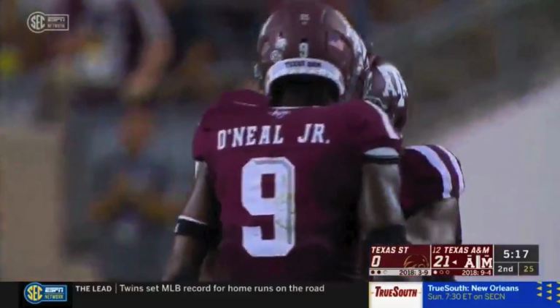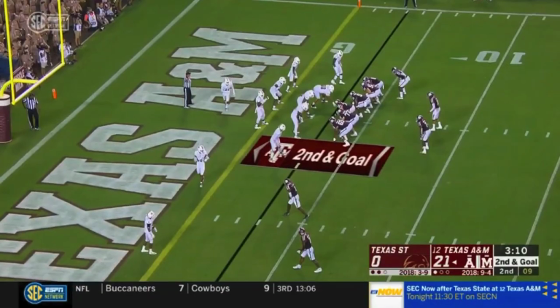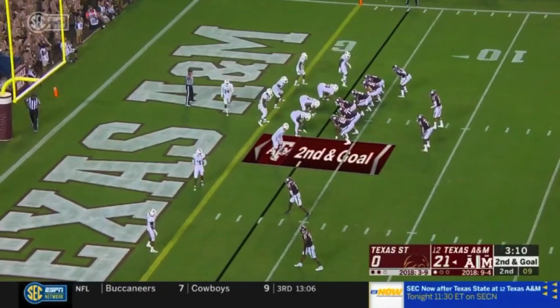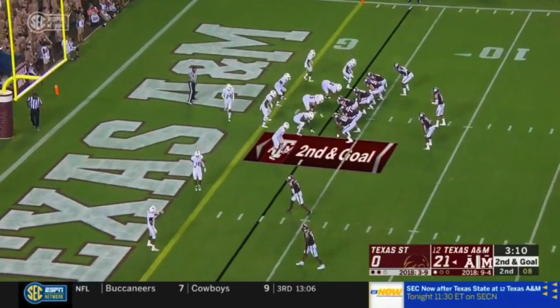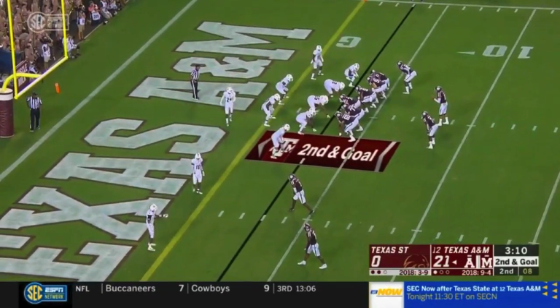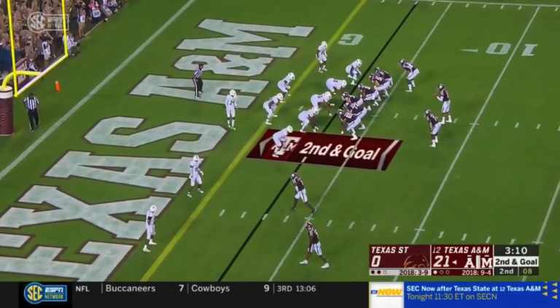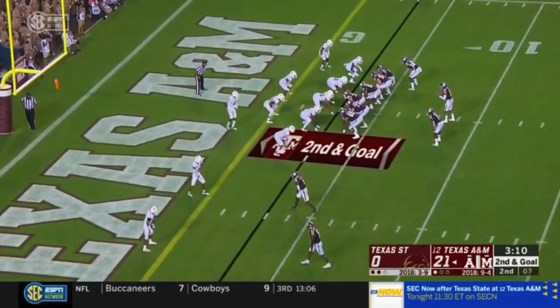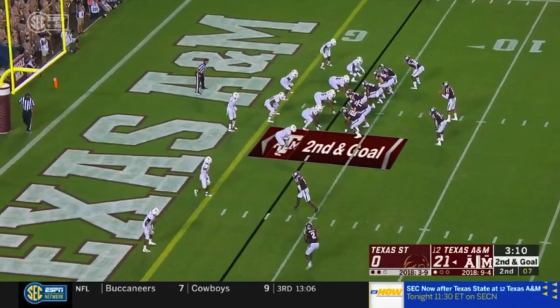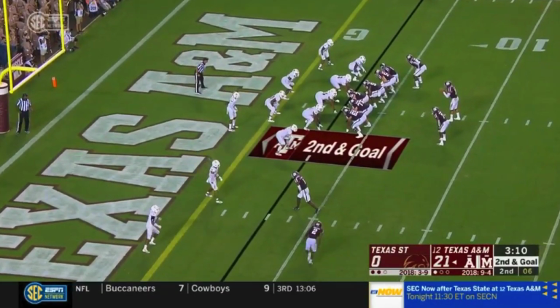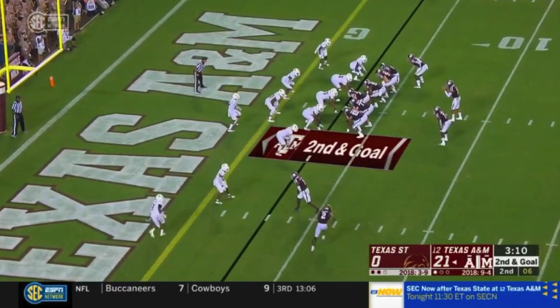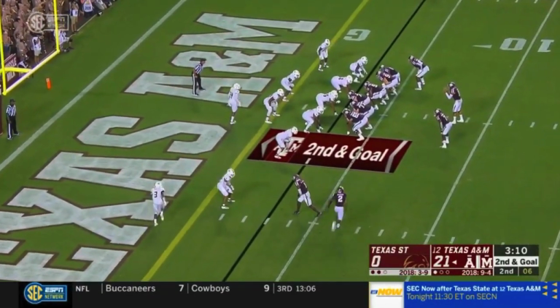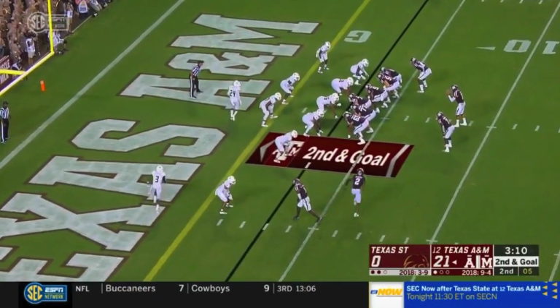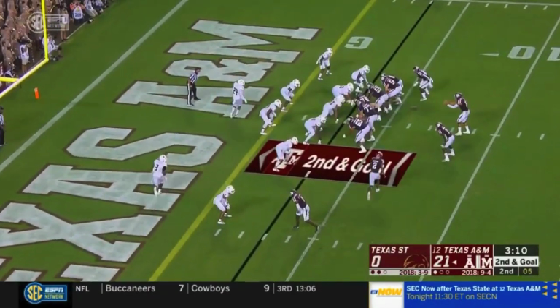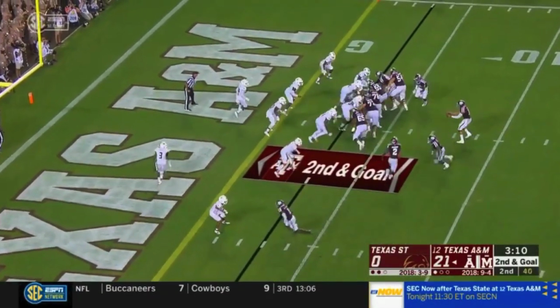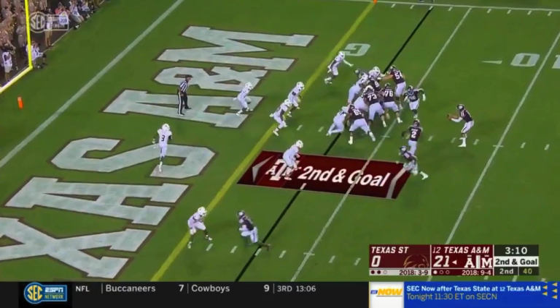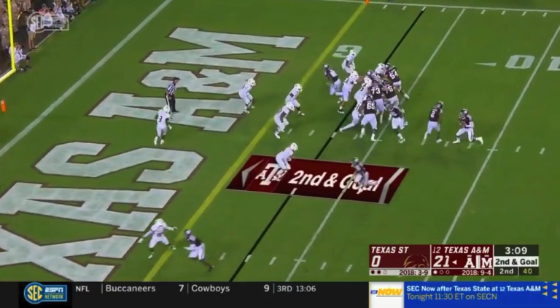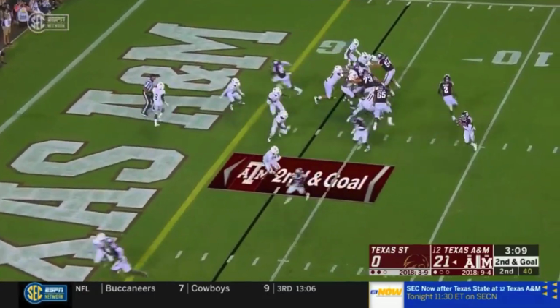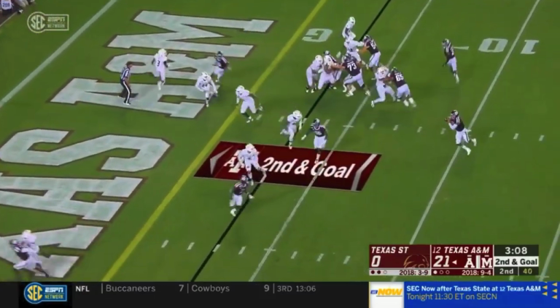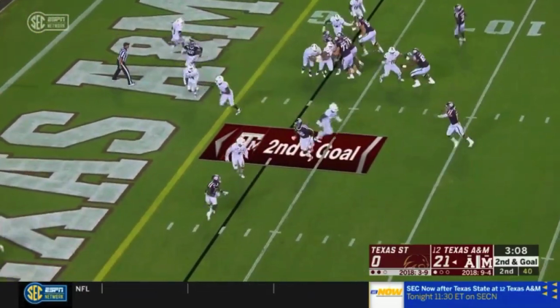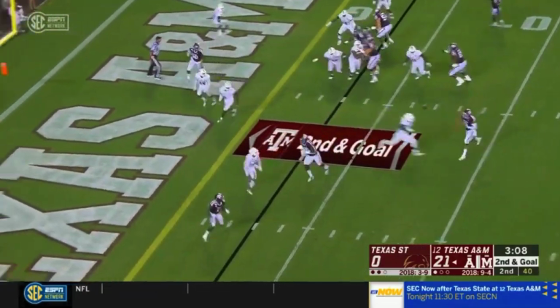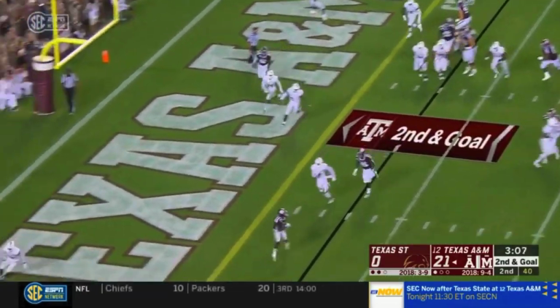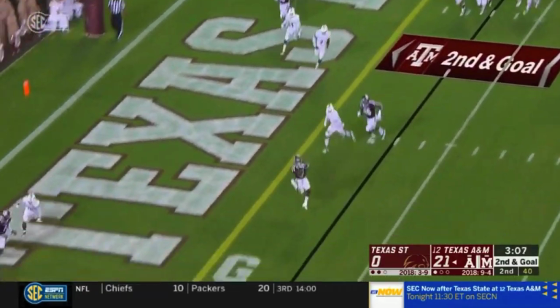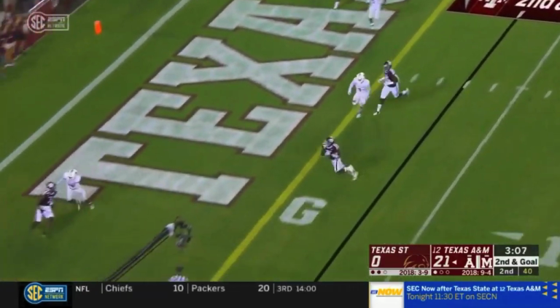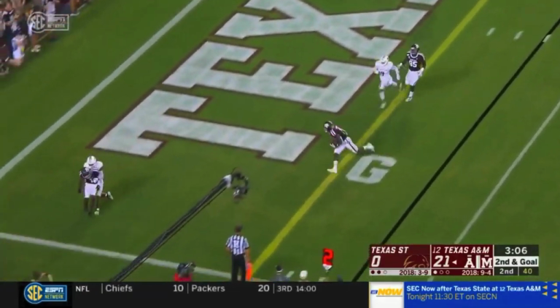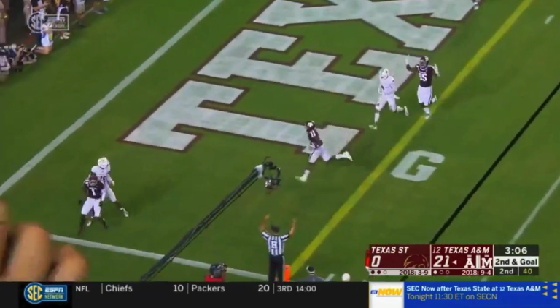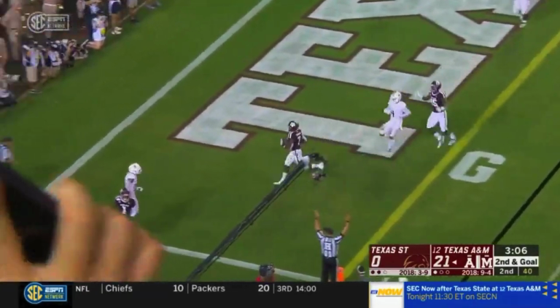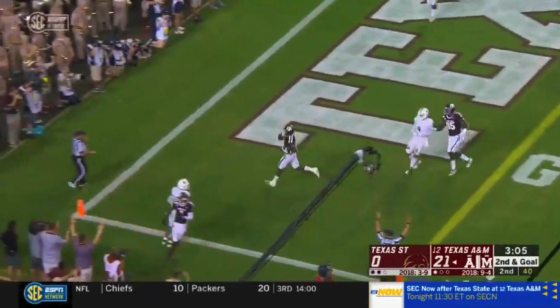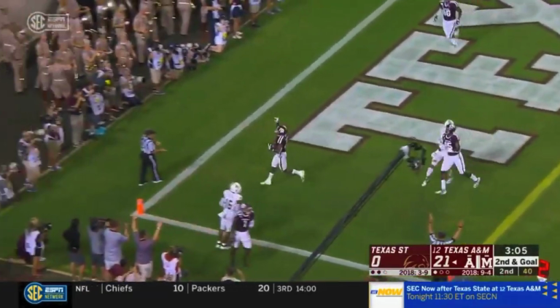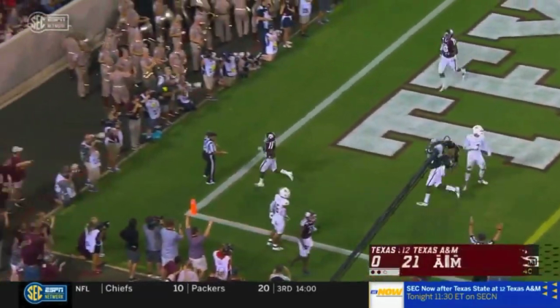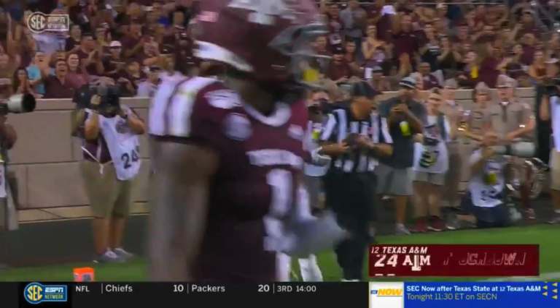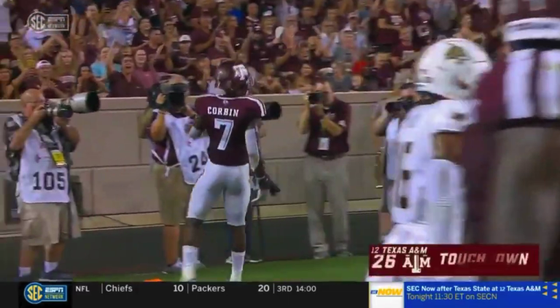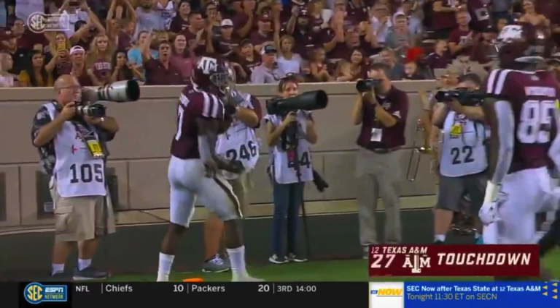For a guy like Spavadul, he needs to get as many of those as he can to help build this program. Mond looks up, dumps it off — touchdown to Jayshon Corbin.